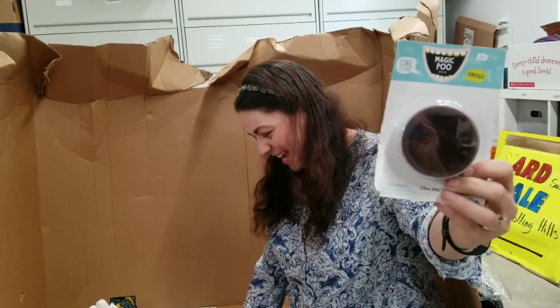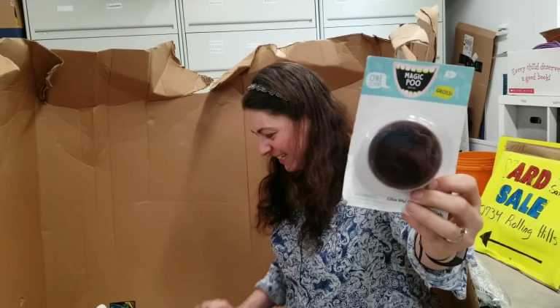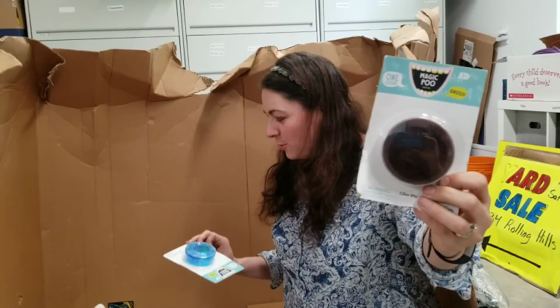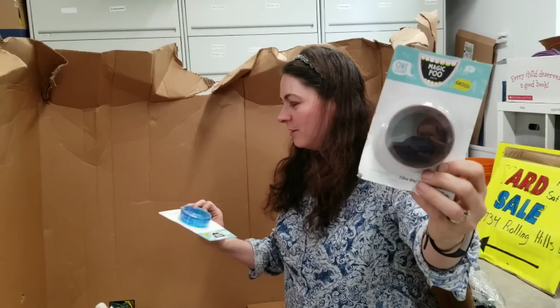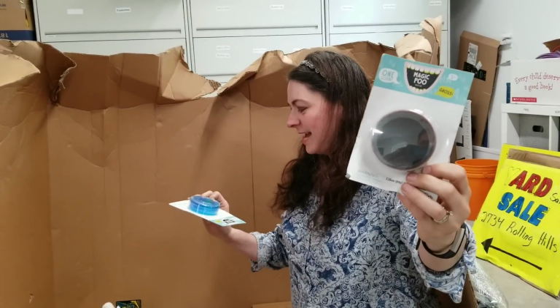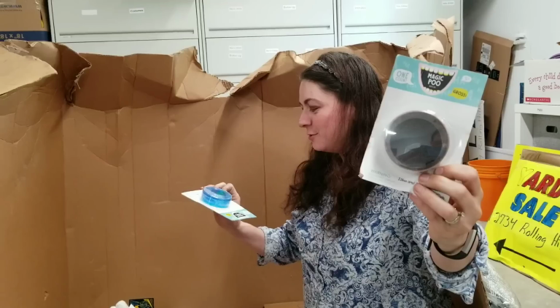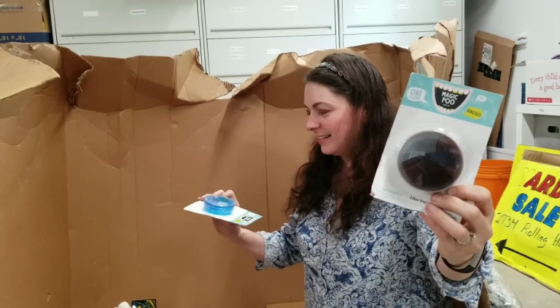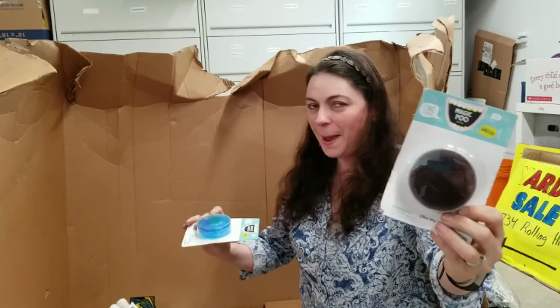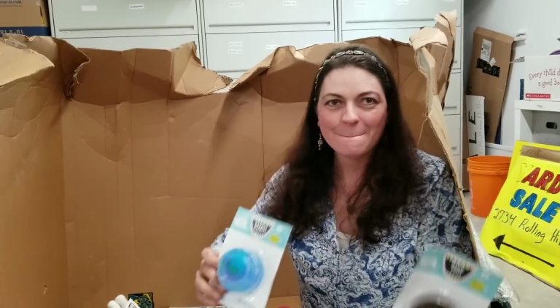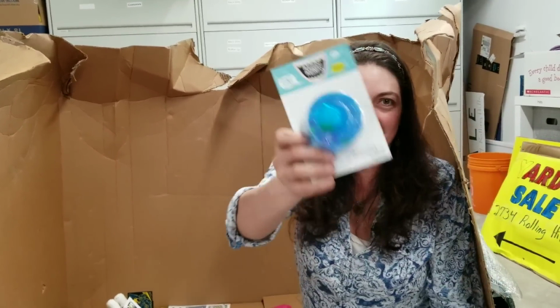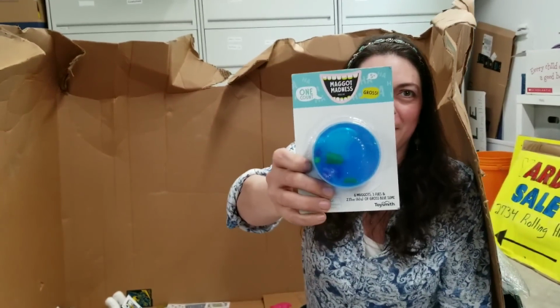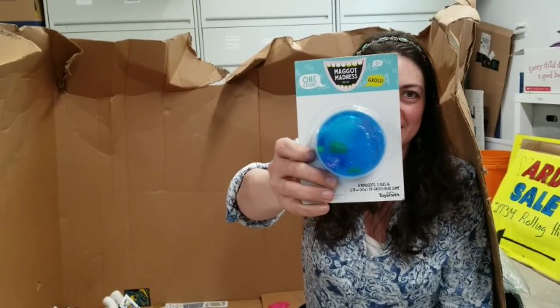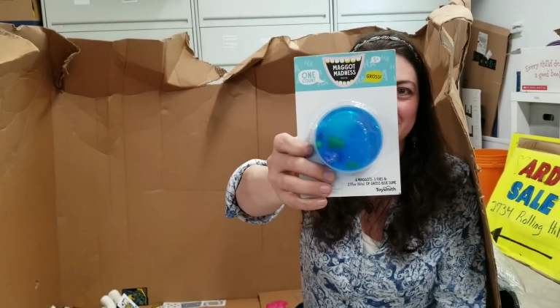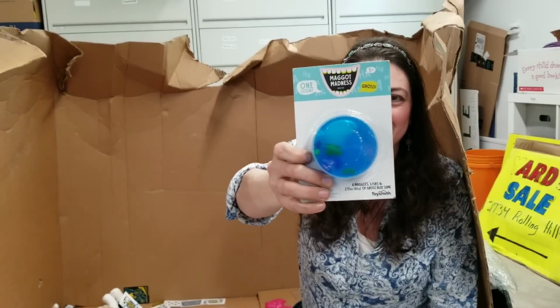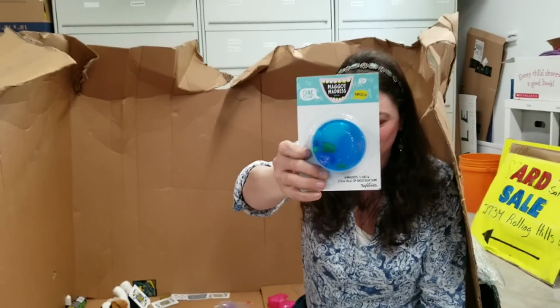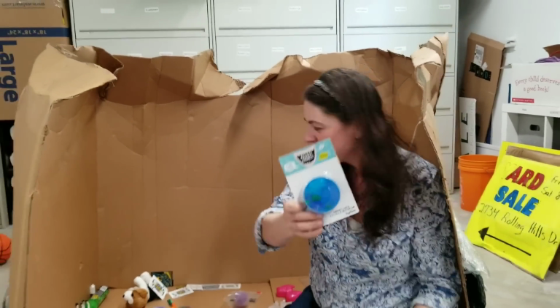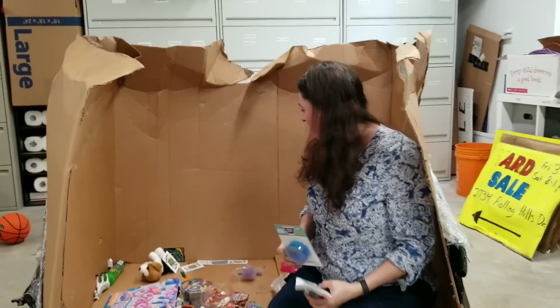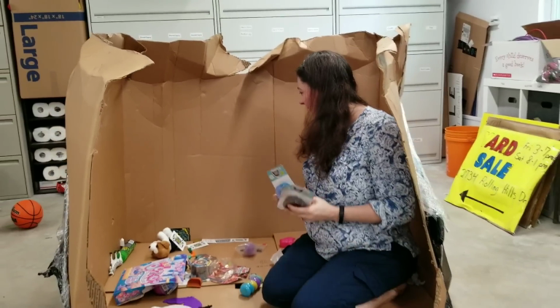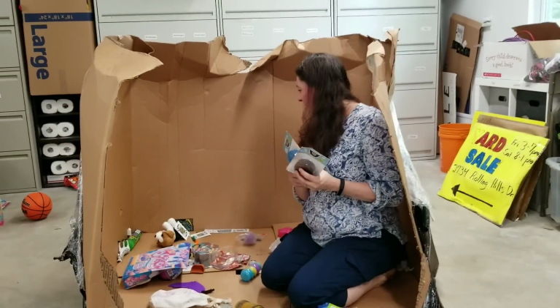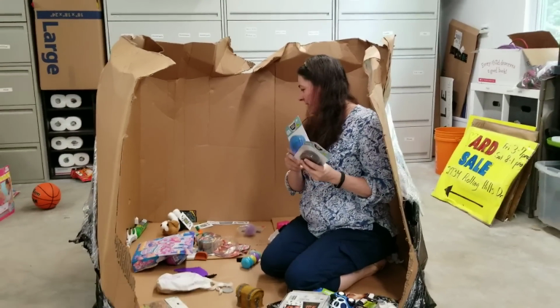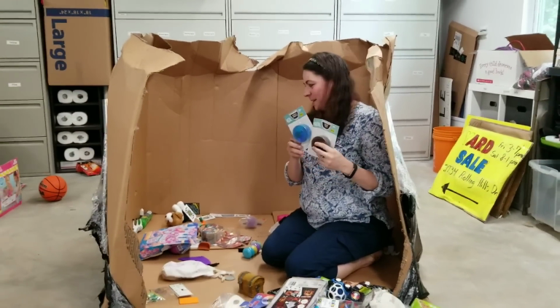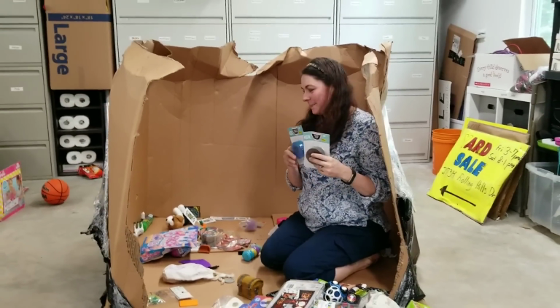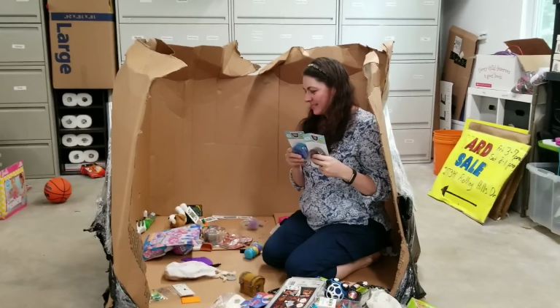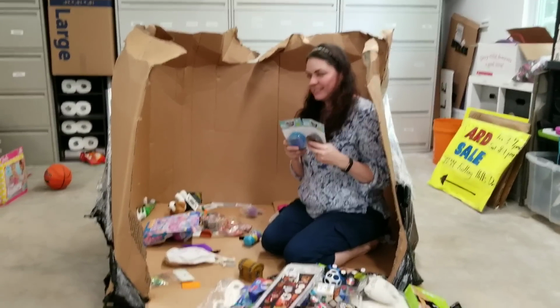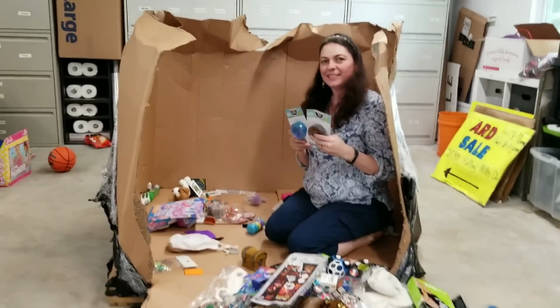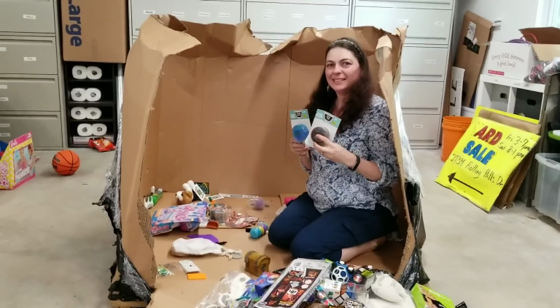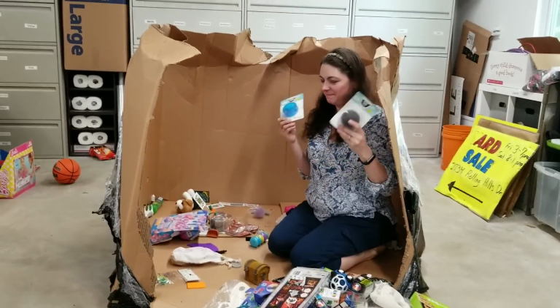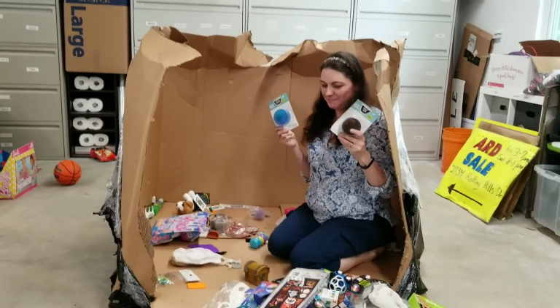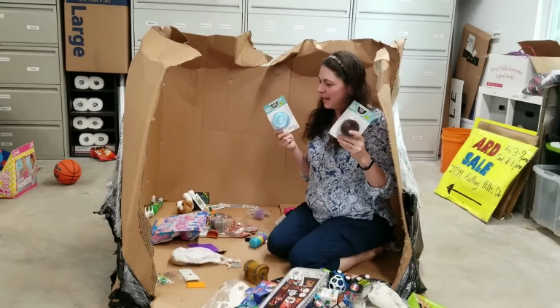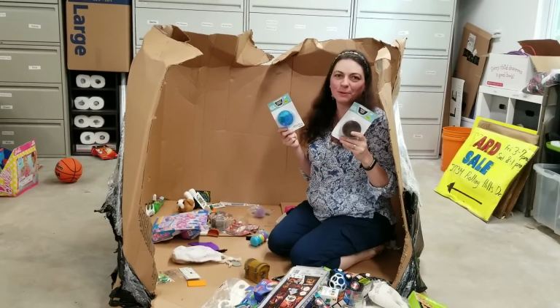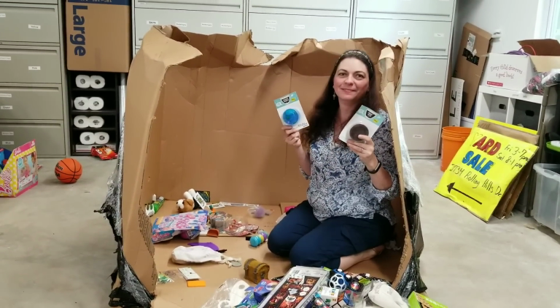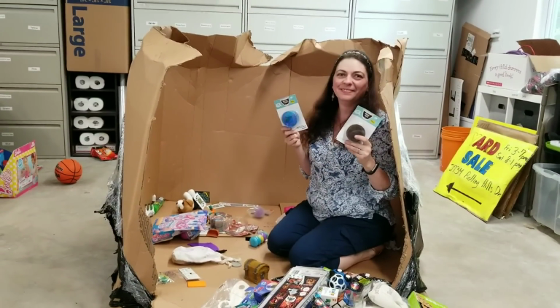And then you've got Maggot Madness! We found poo at the end of the box. The bottom of the box was poo — maggots and poo!